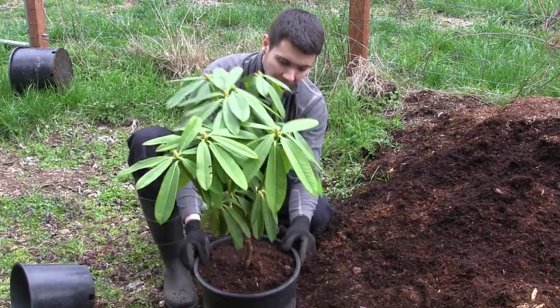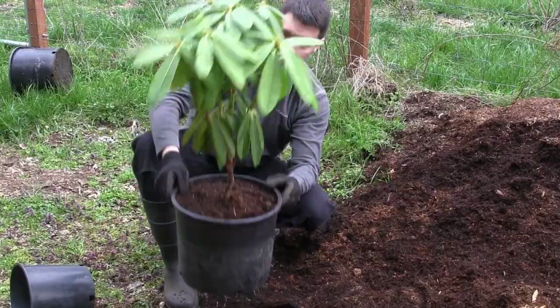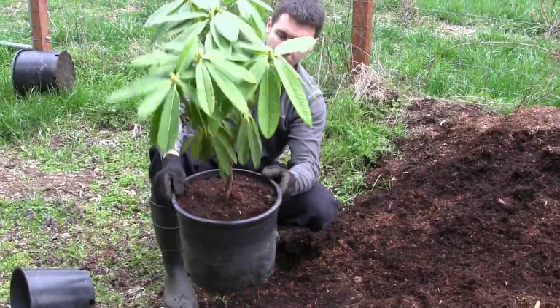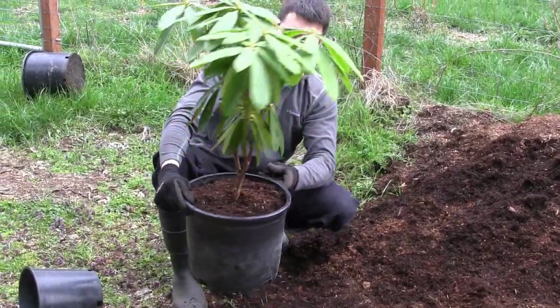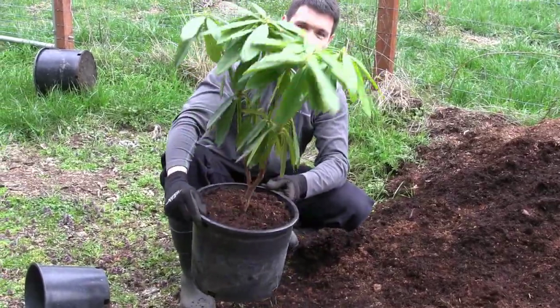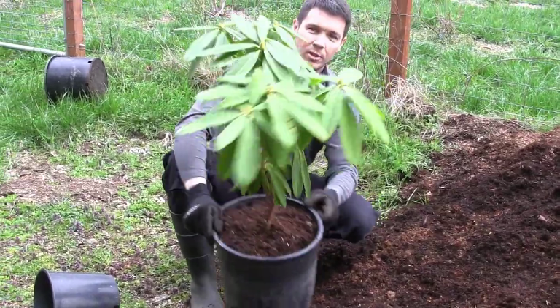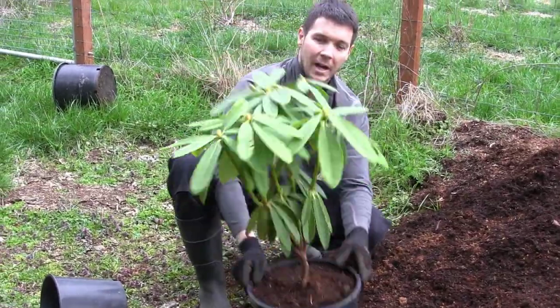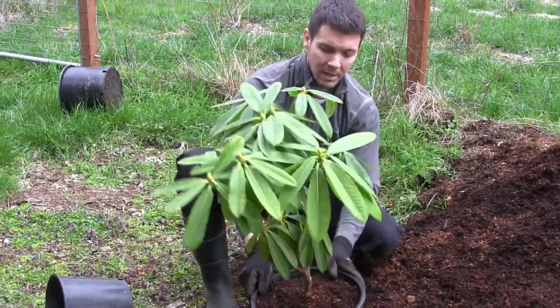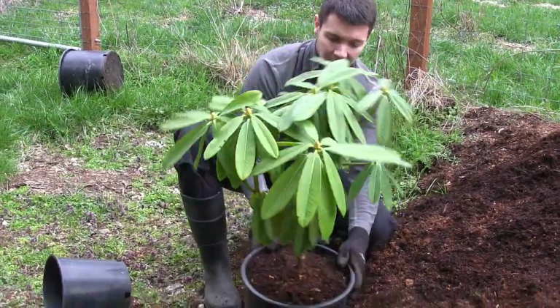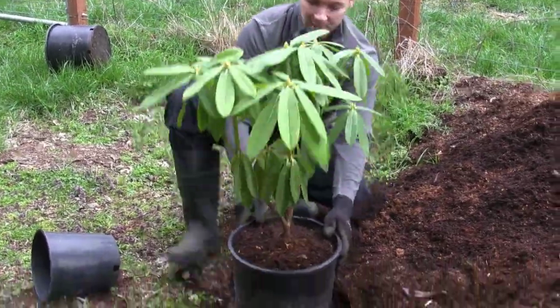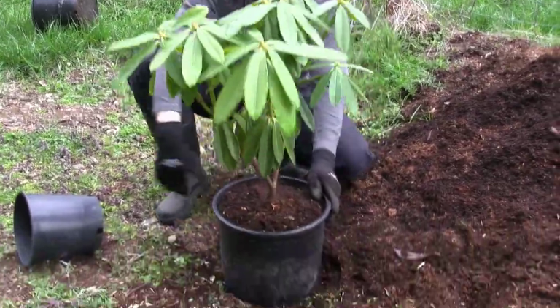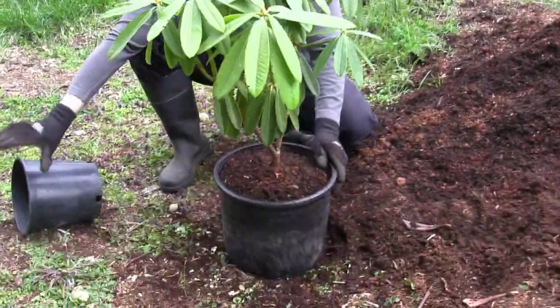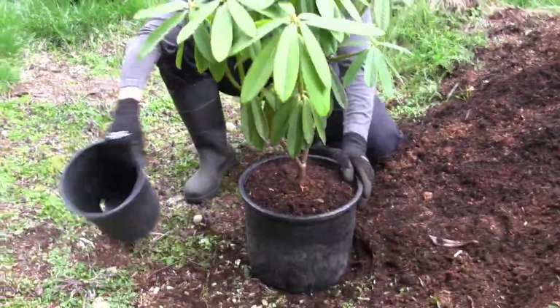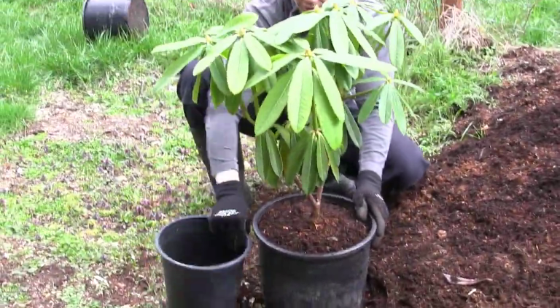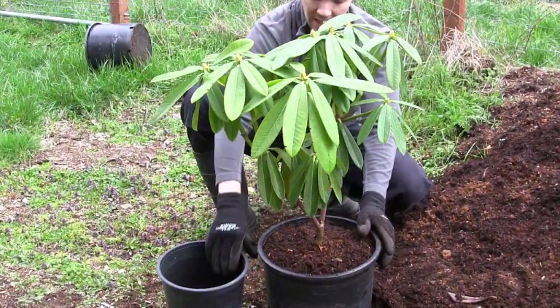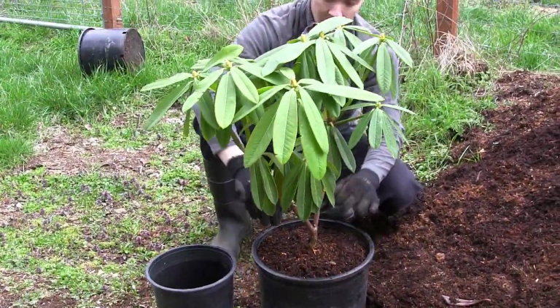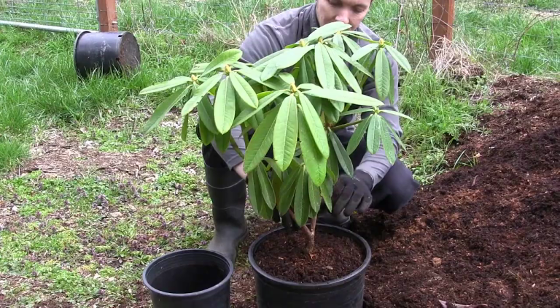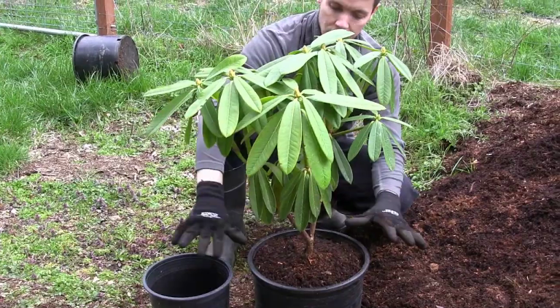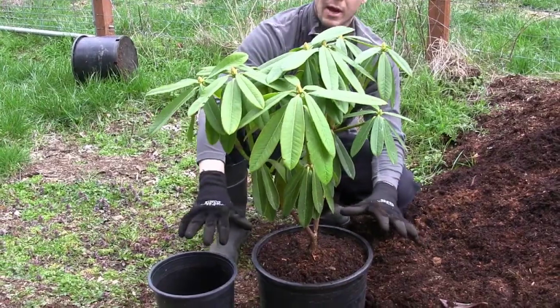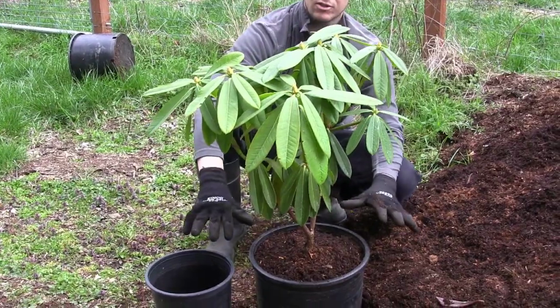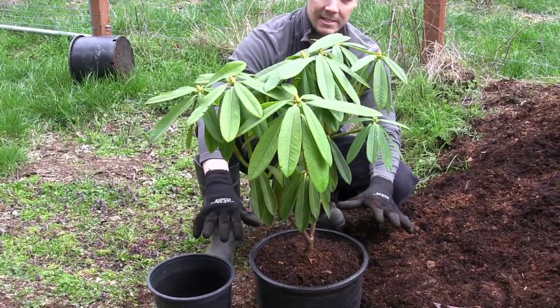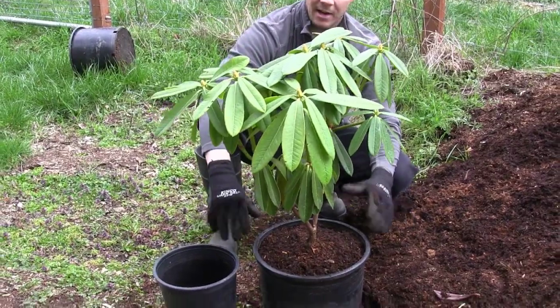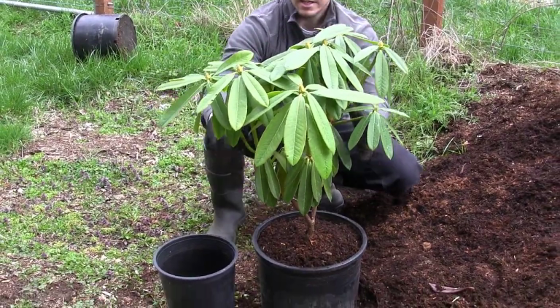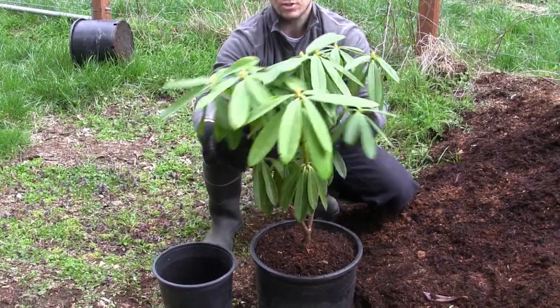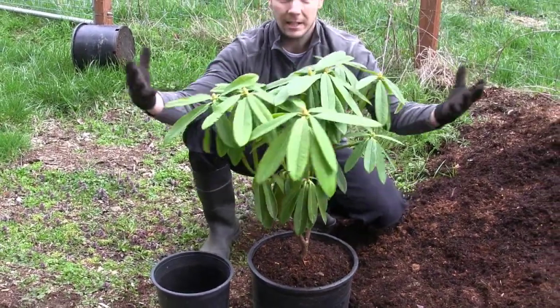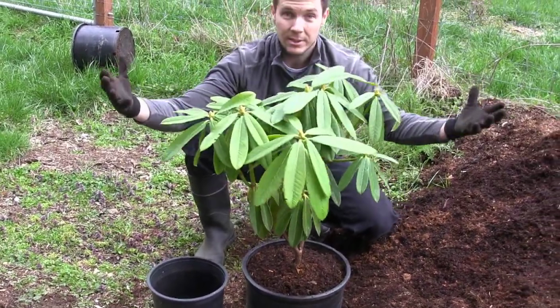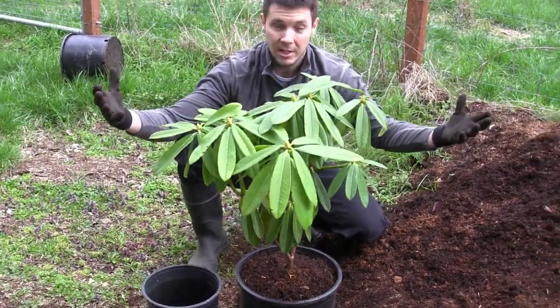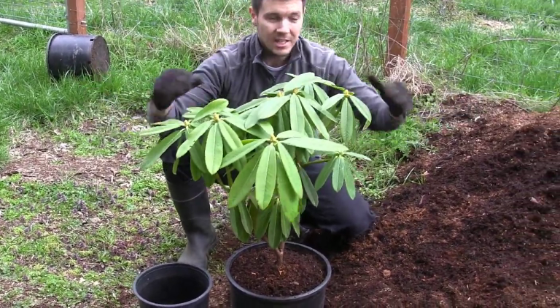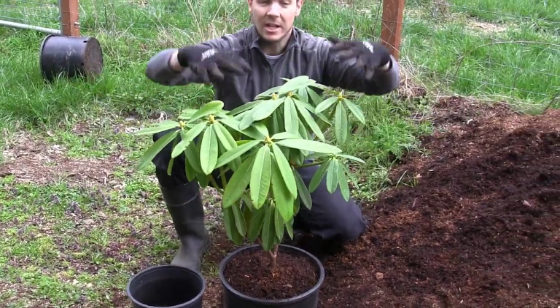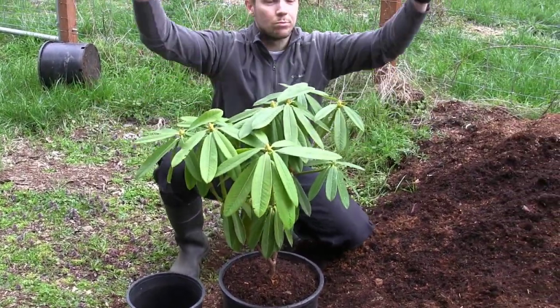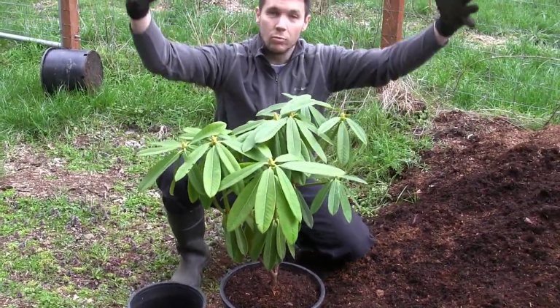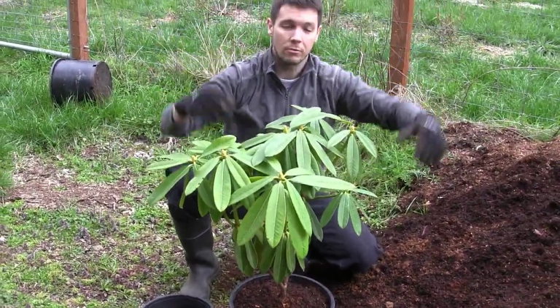And there you go — much nicer pot, much bigger setup for those roots. They're going to be able to just grow out like crazy now and this tree-like rhododendron is going to explode with growth.